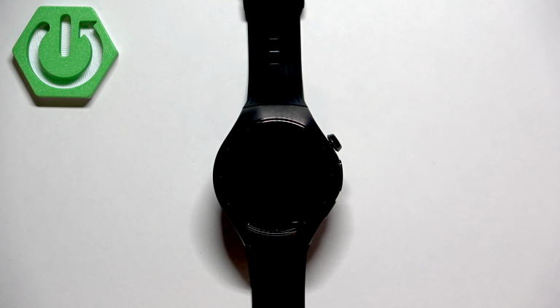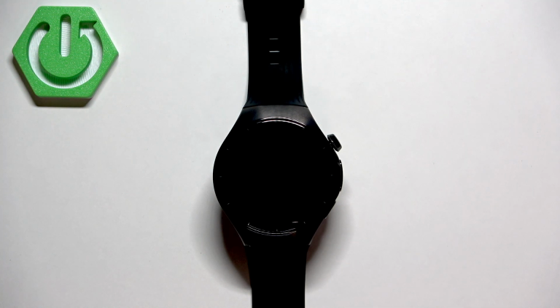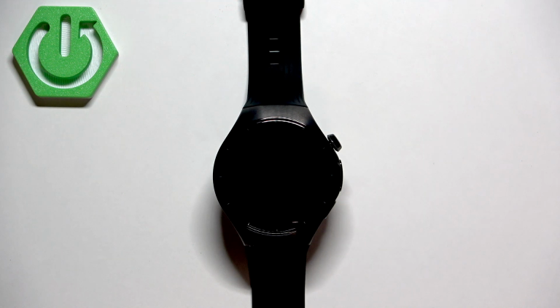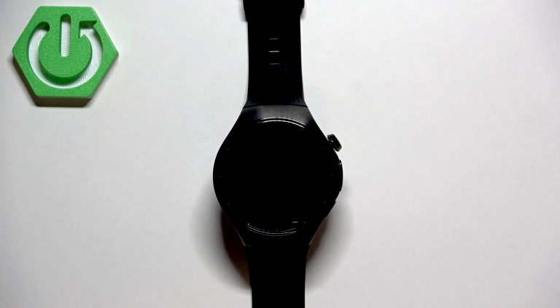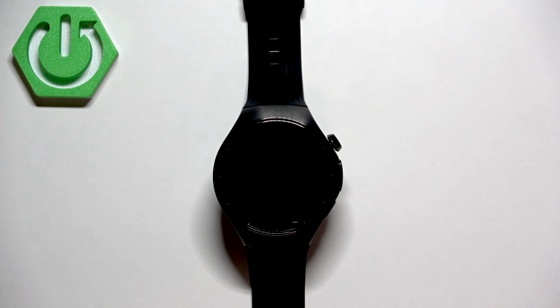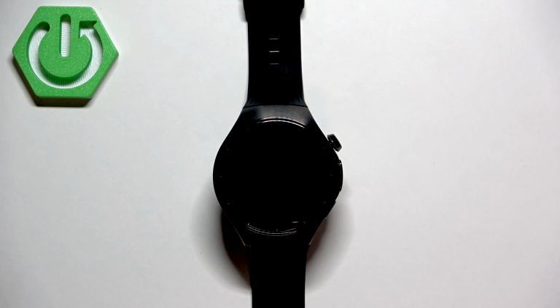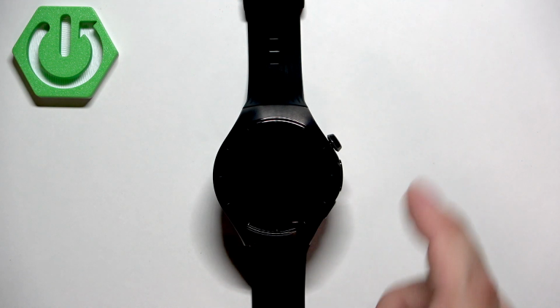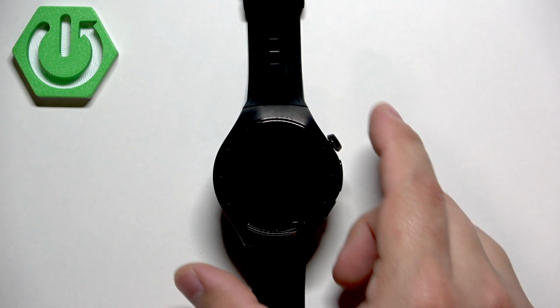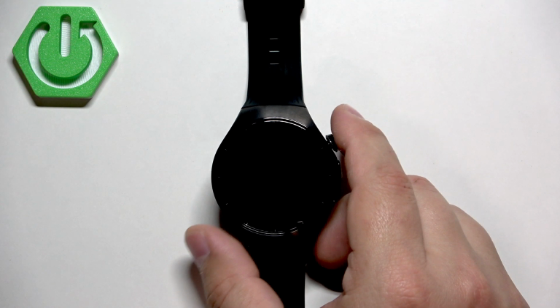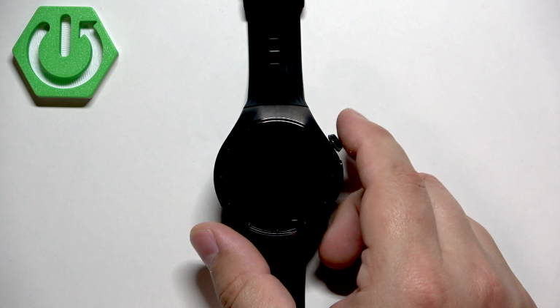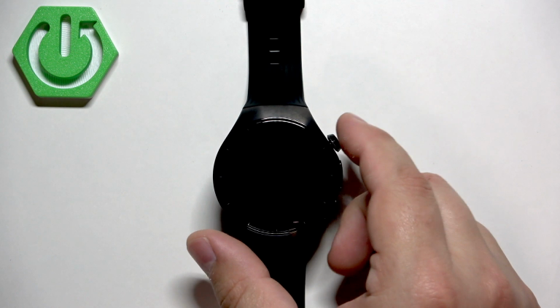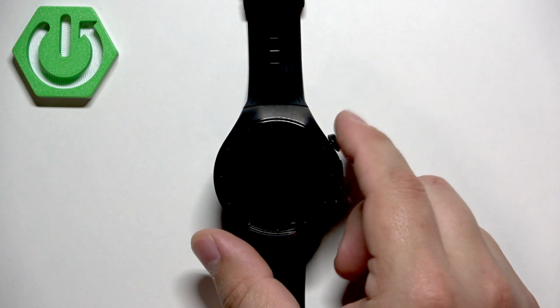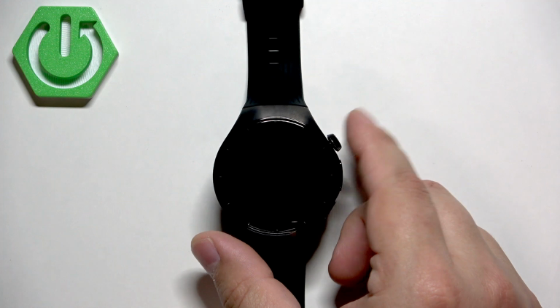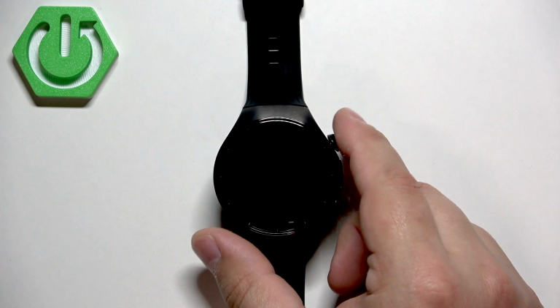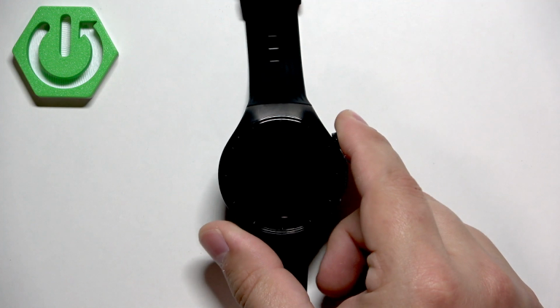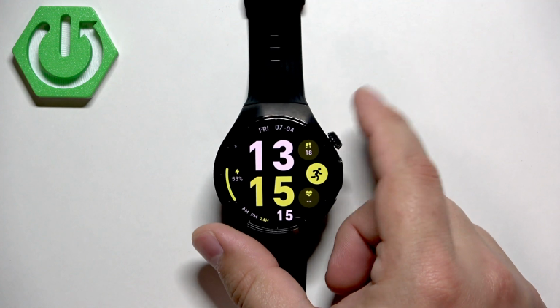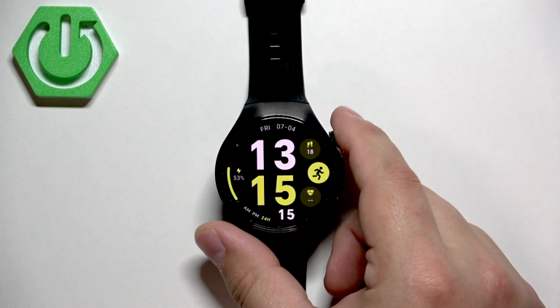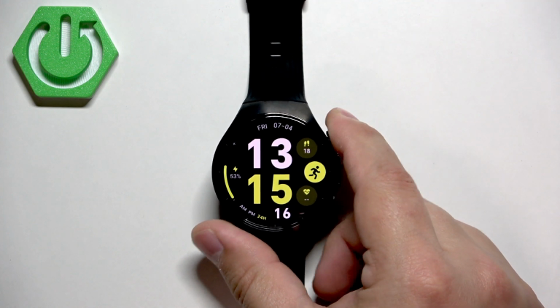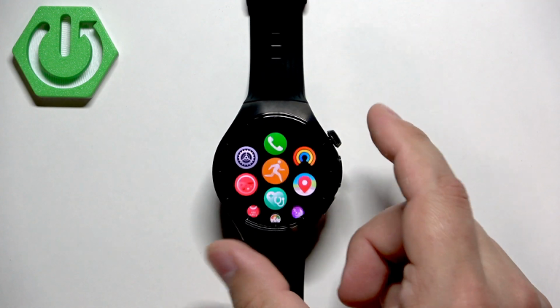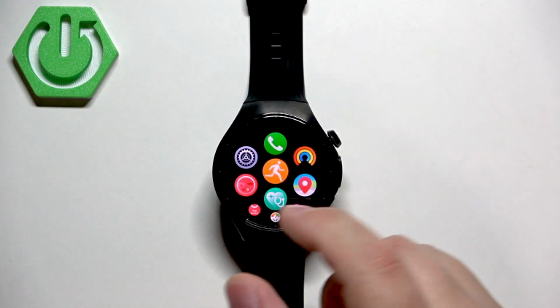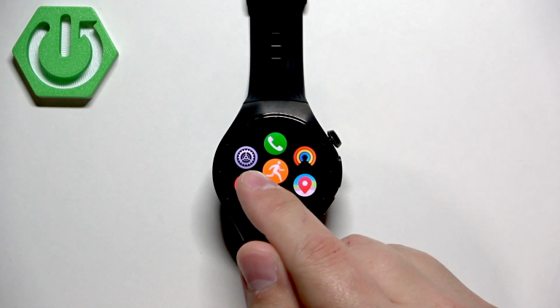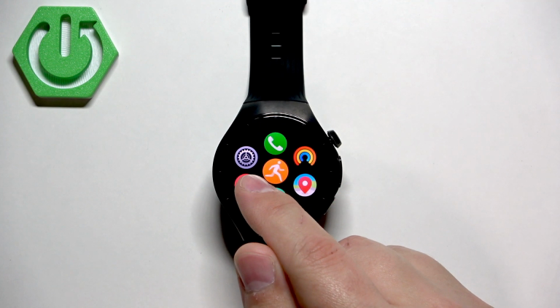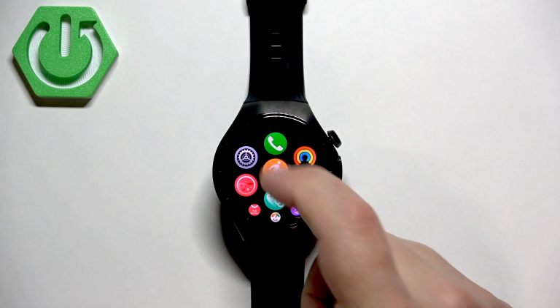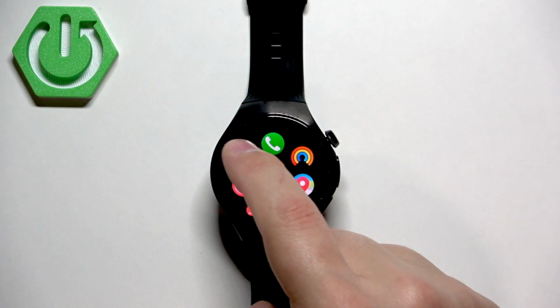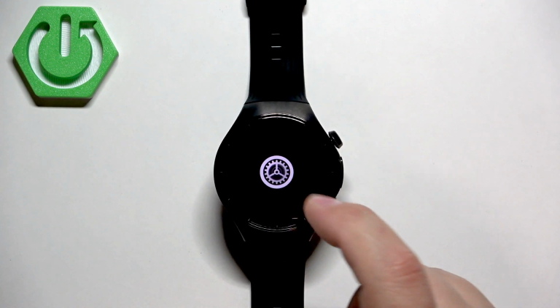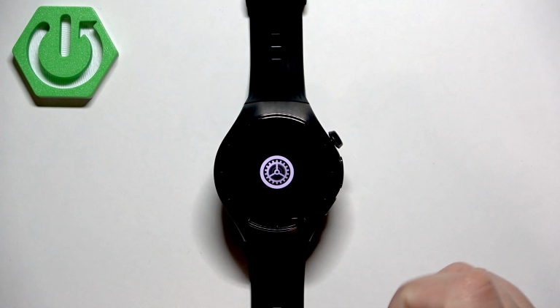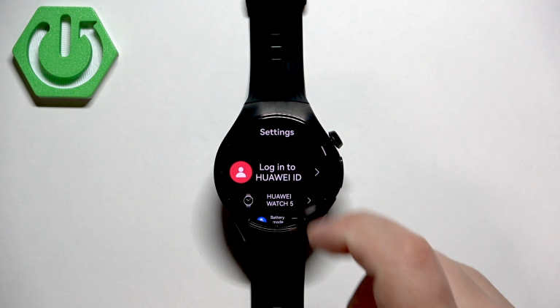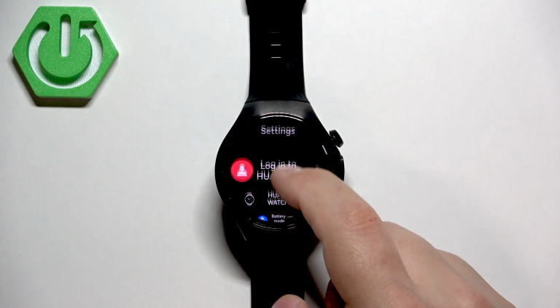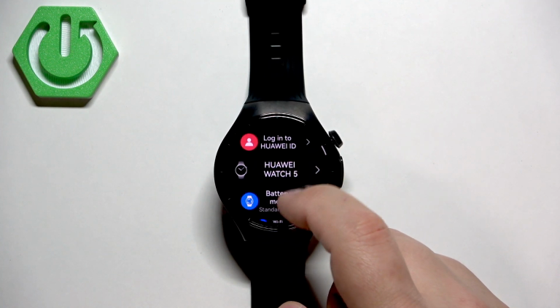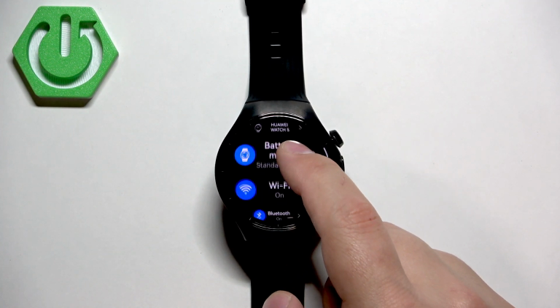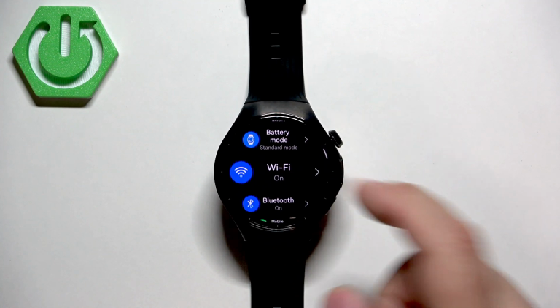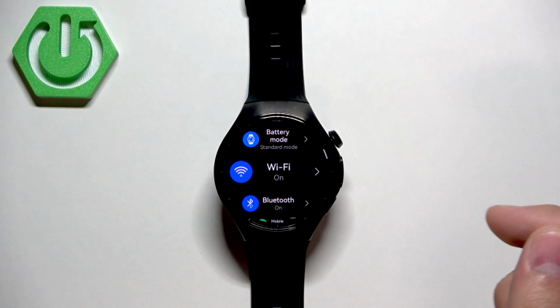My watch is already paired, so I don't need to do that. To connect the watch to the Wi-Fi network, you can press the Crown button, then press it again to open the menu, tap on the settings icon, scroll down and look for the Wi-Fi option.